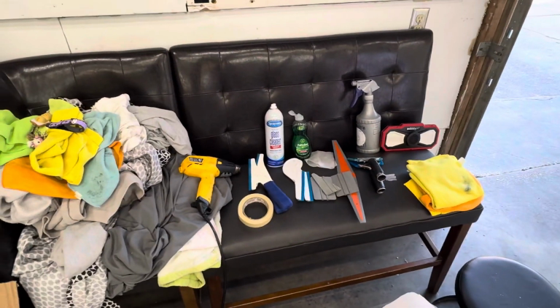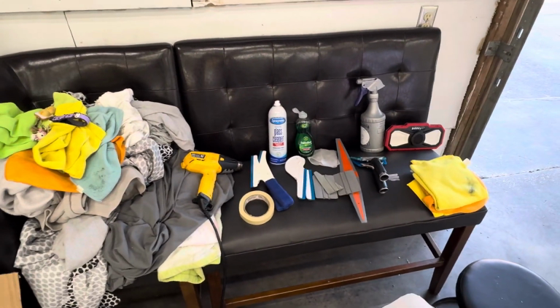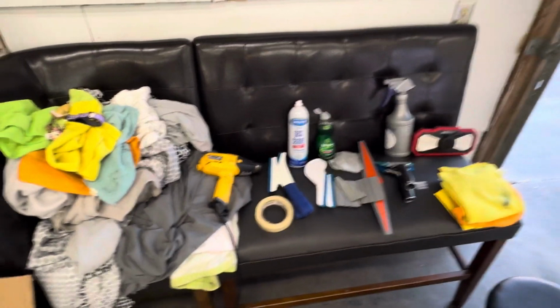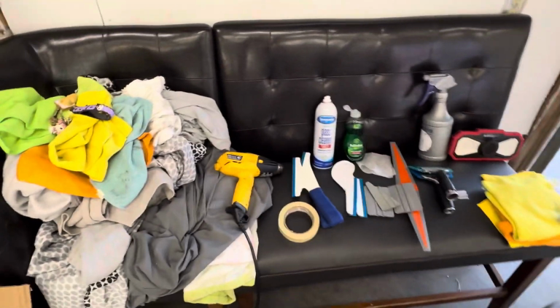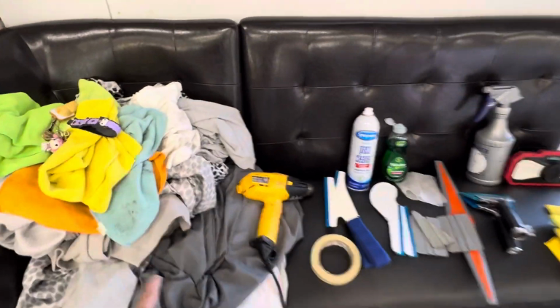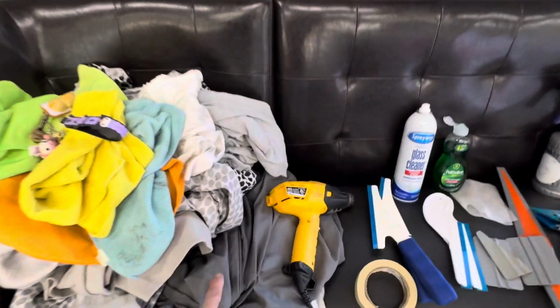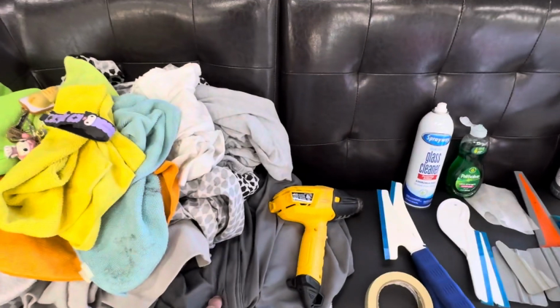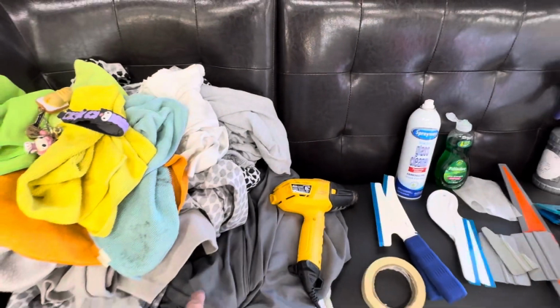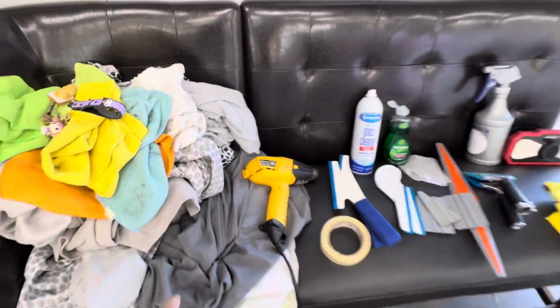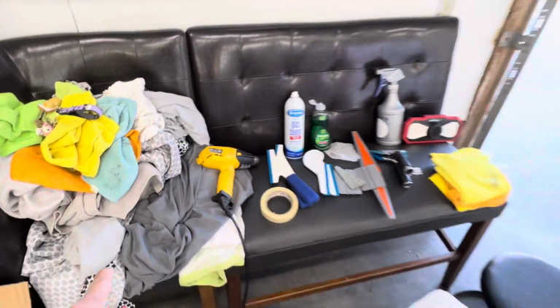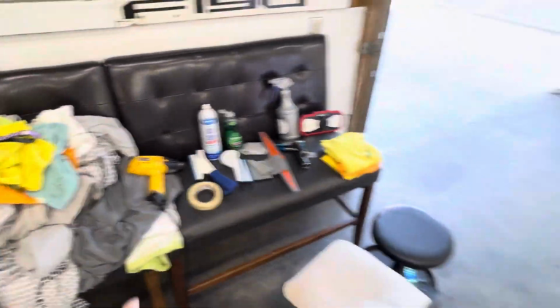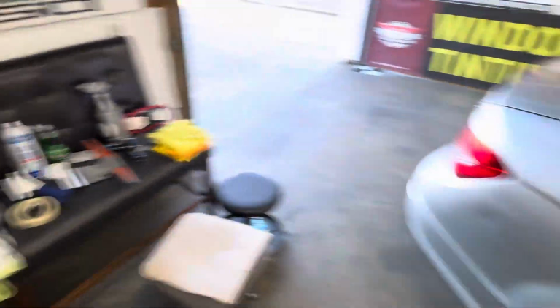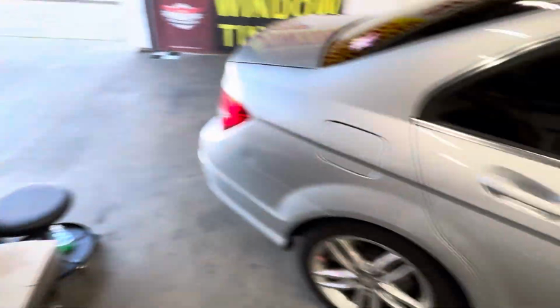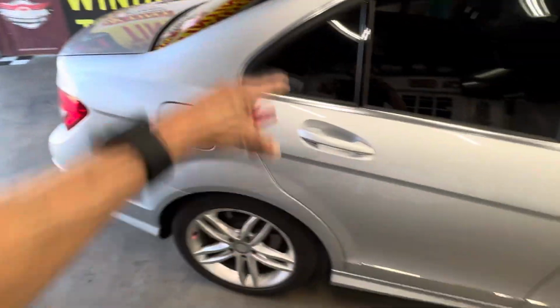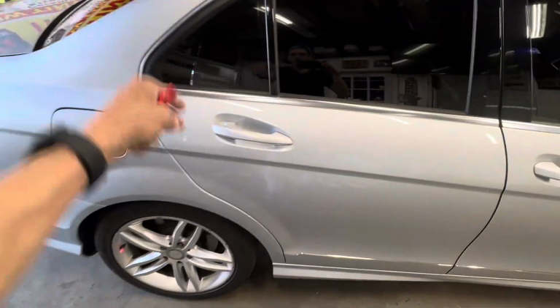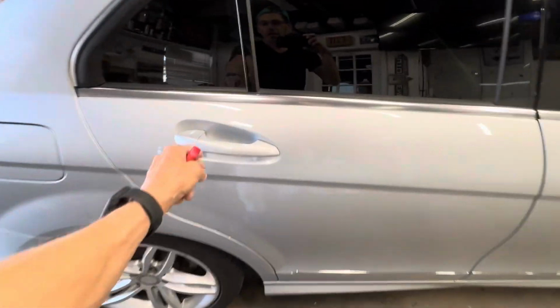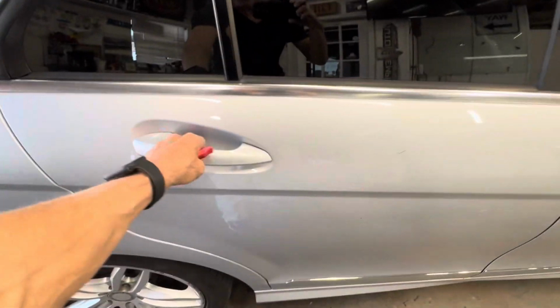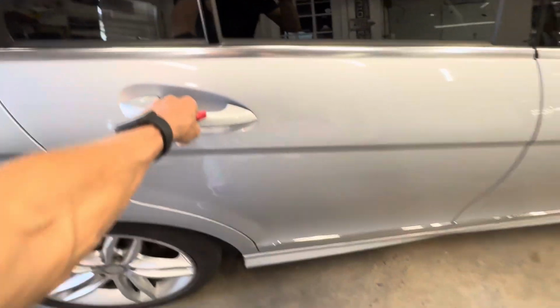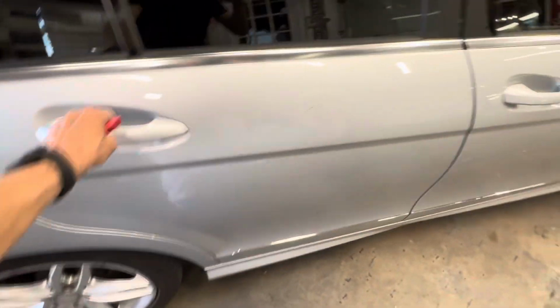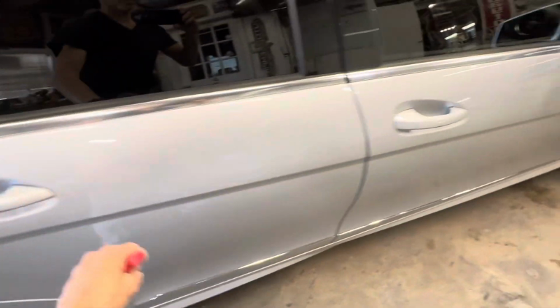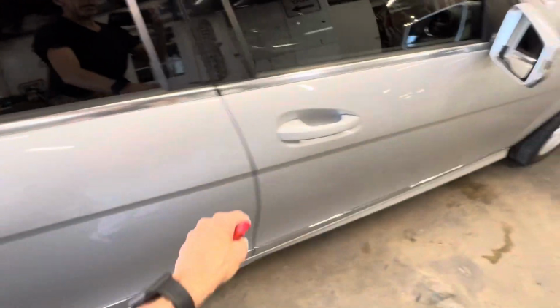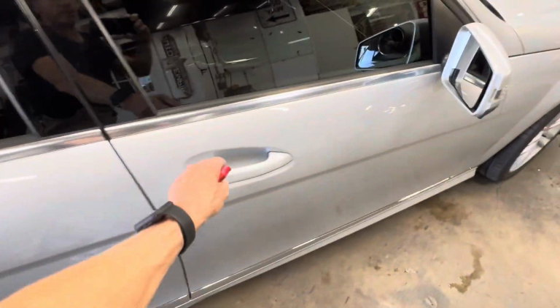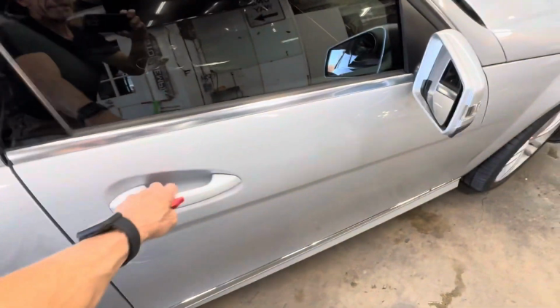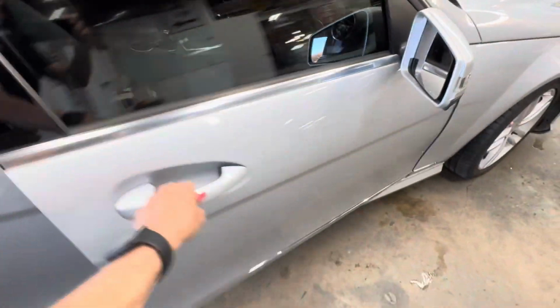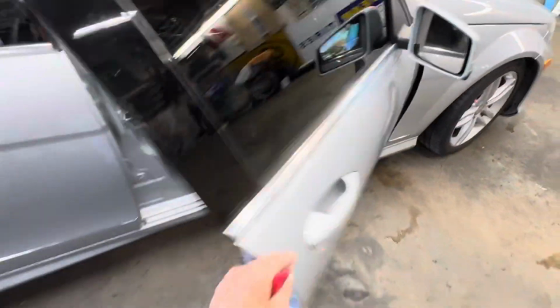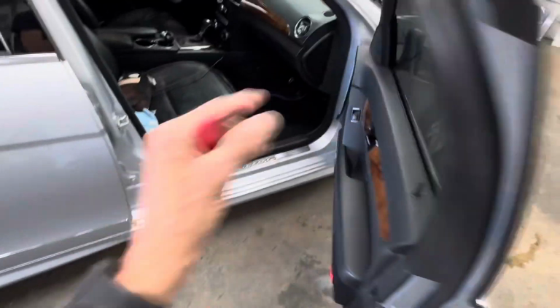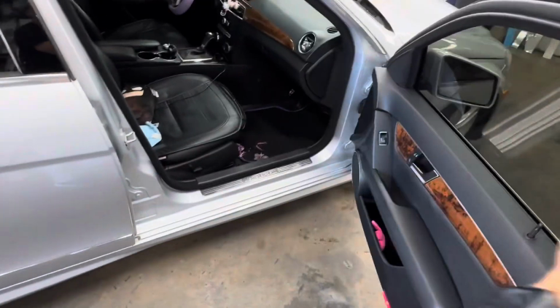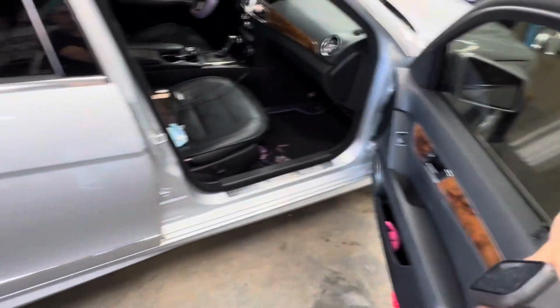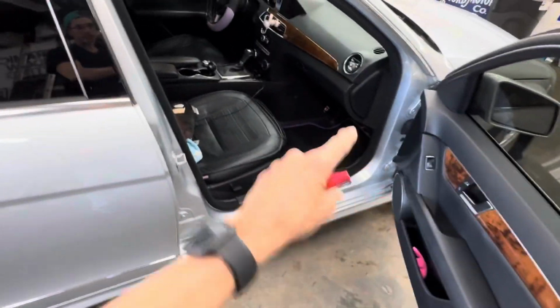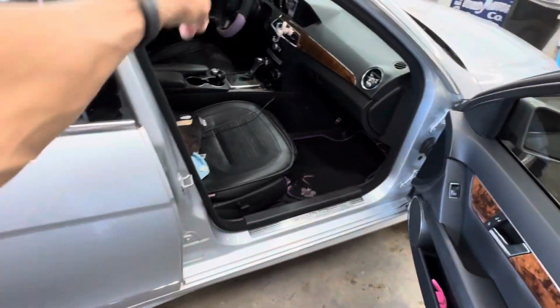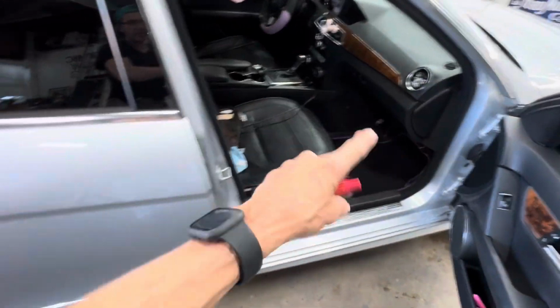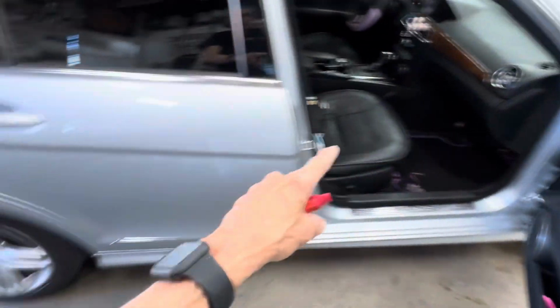Here are the towels that you need to cover the back seat, and those towels are also to cover the dash.